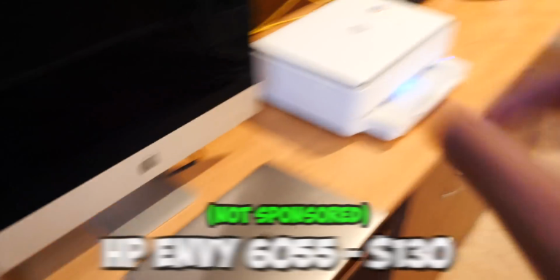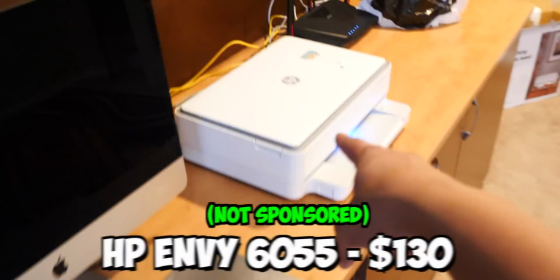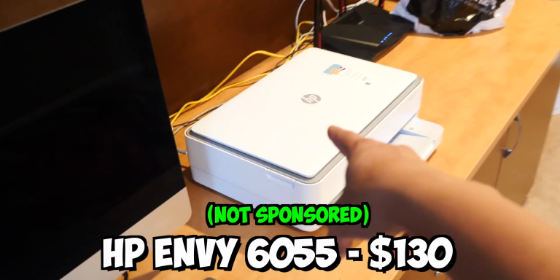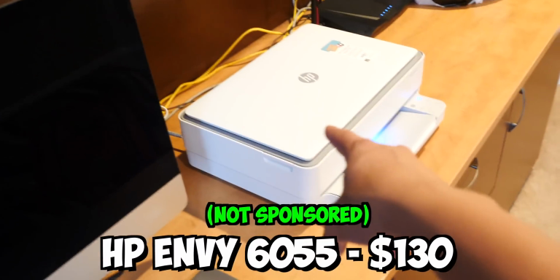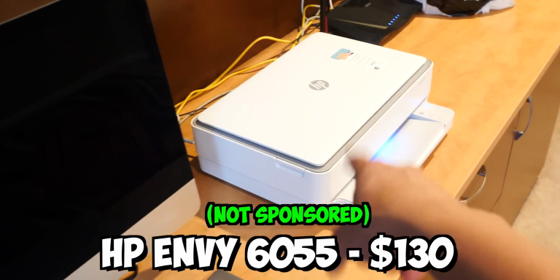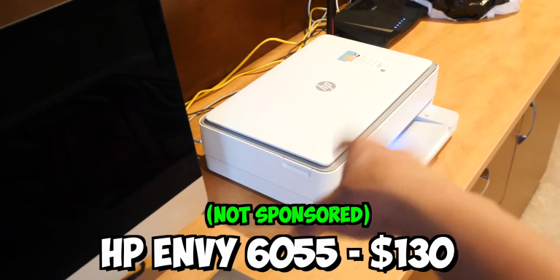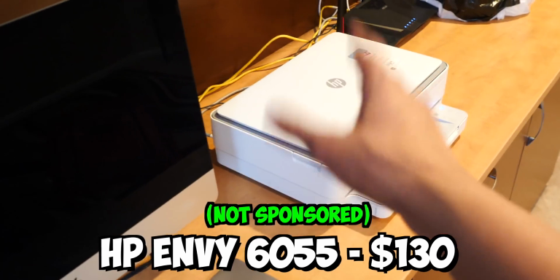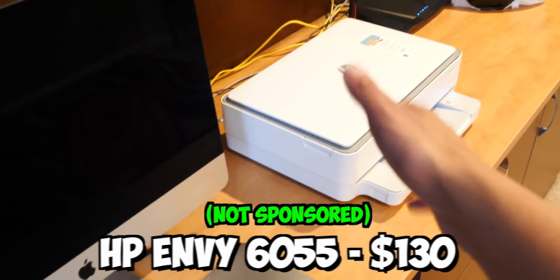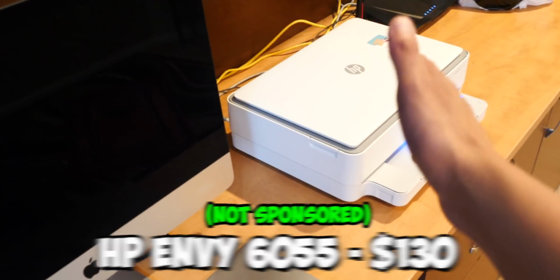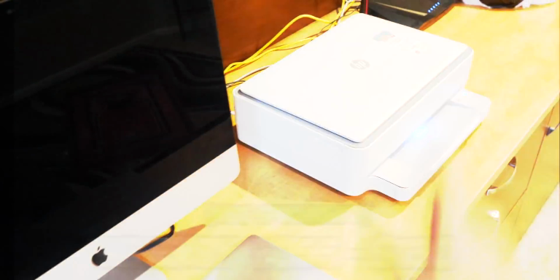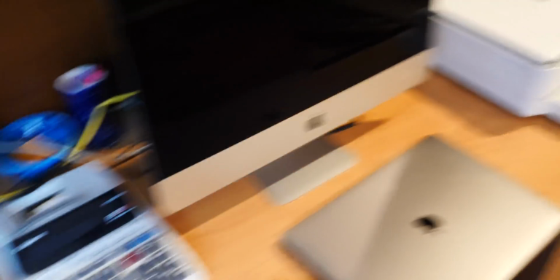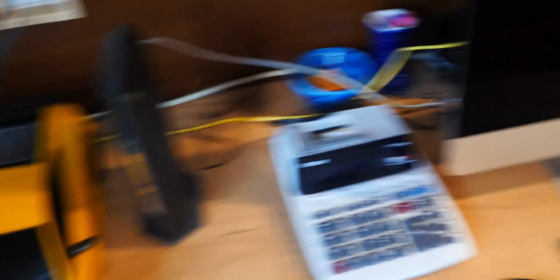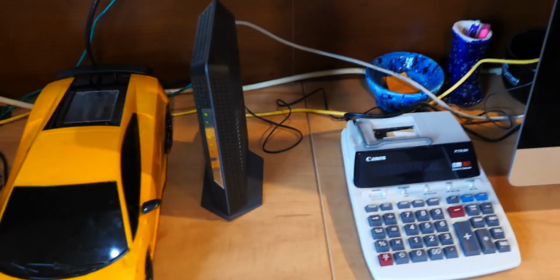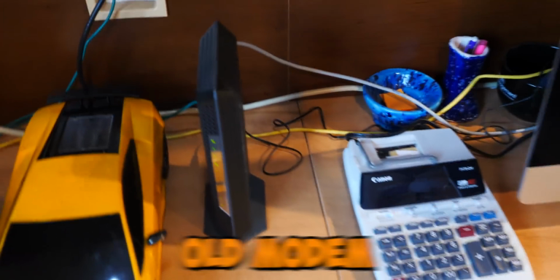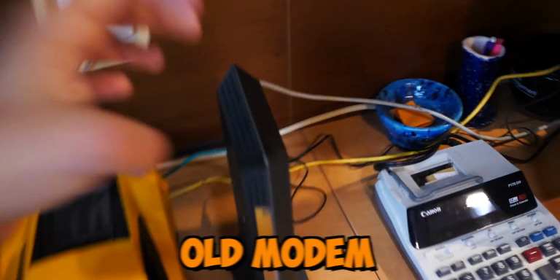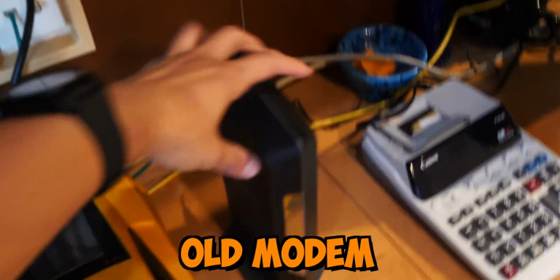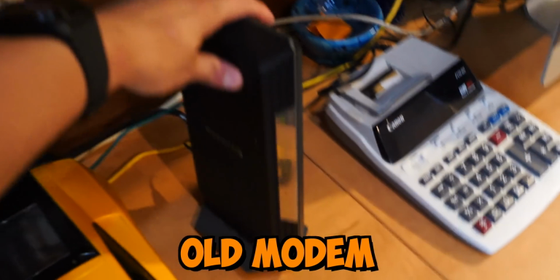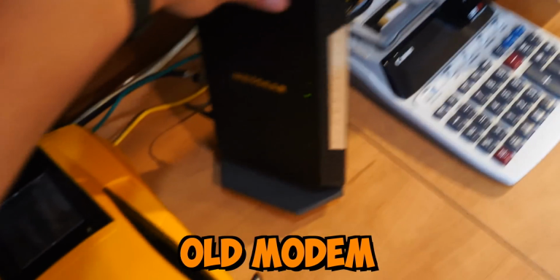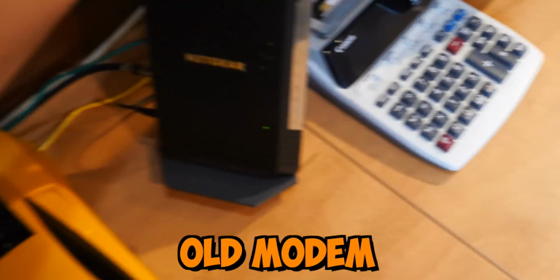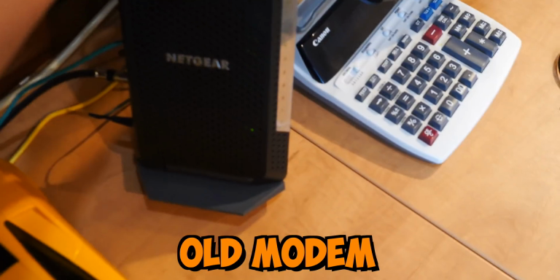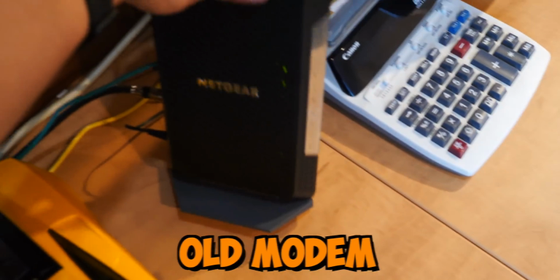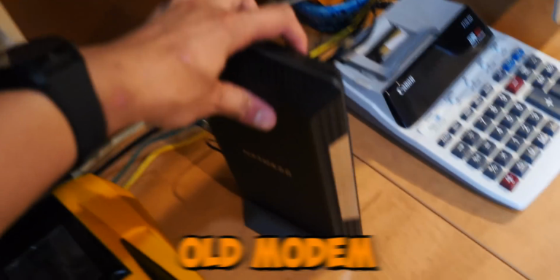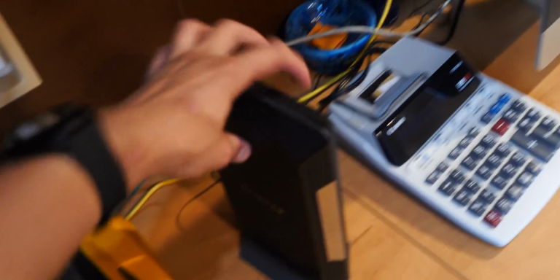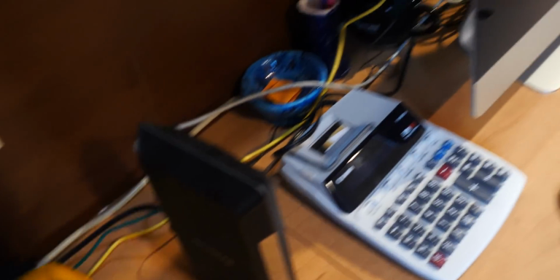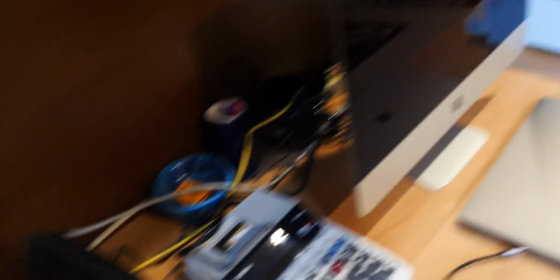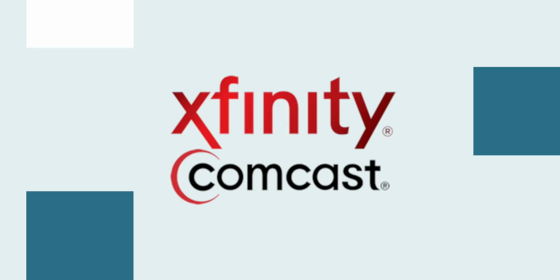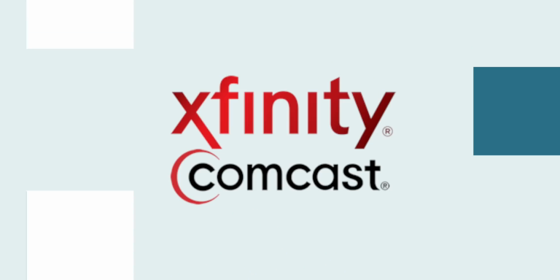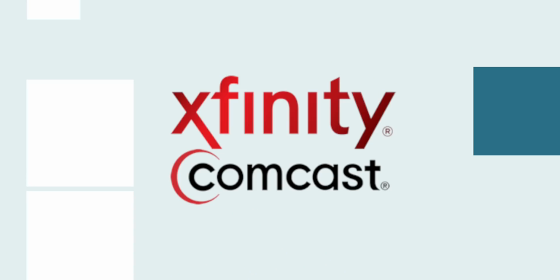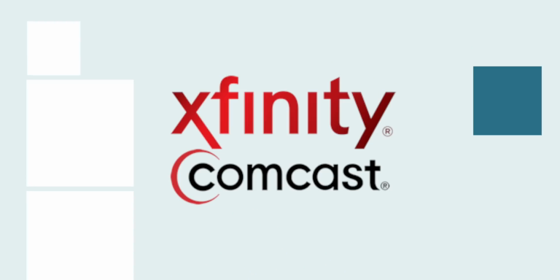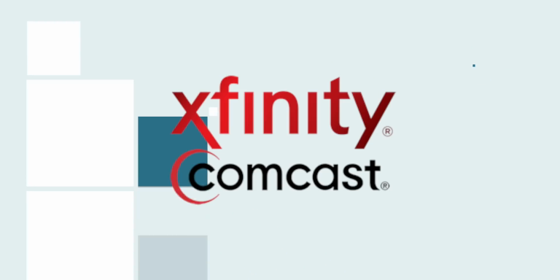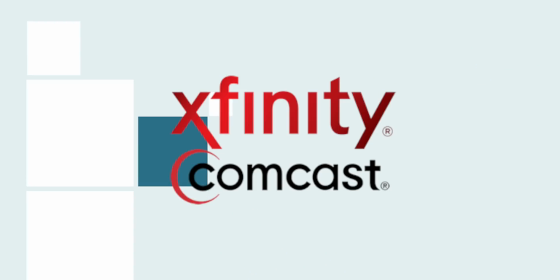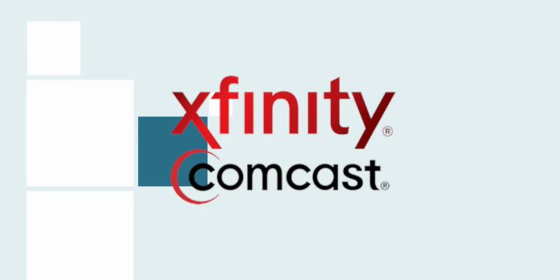This HP Envy printer is good, by the way. If you want a printer, I highly recommend it for home use. So this is the current modem I have. It's by Netgear and I'm currently with Xfinity as my internet service provider.